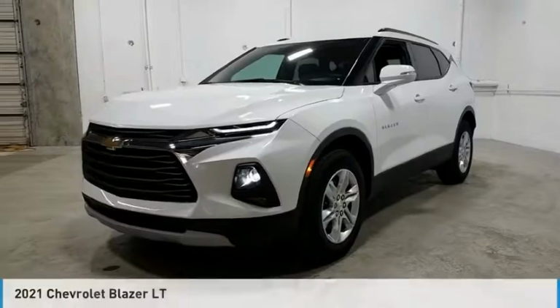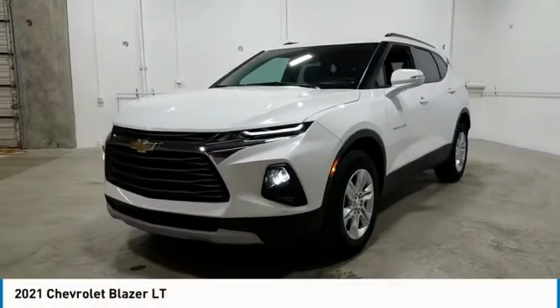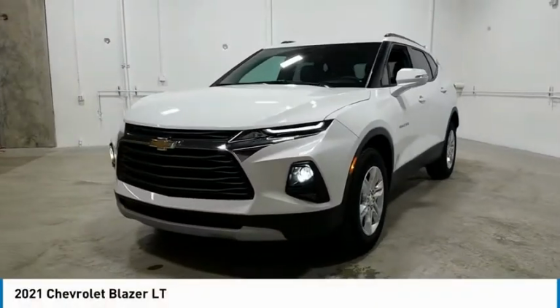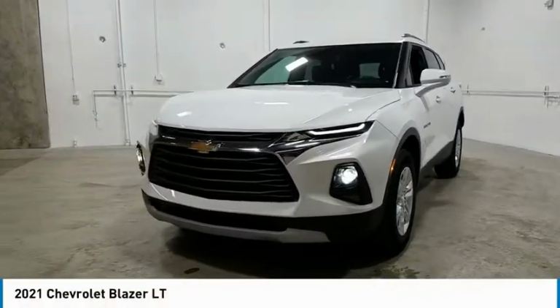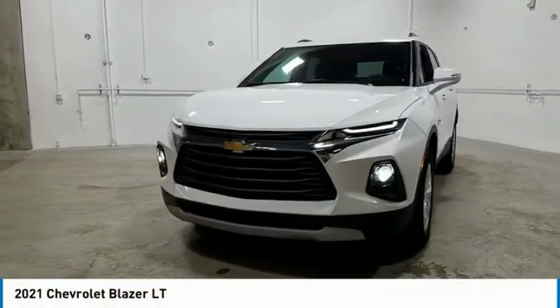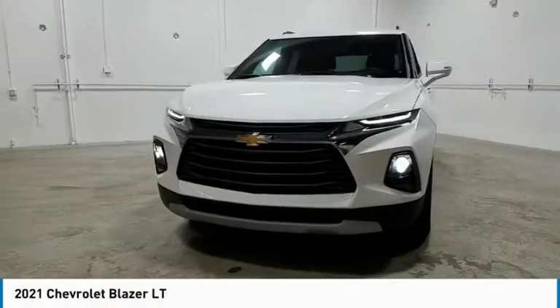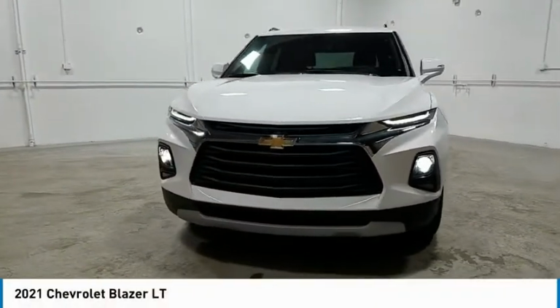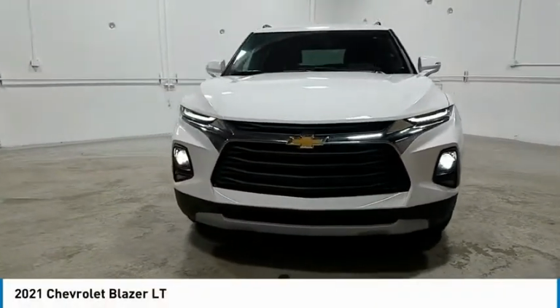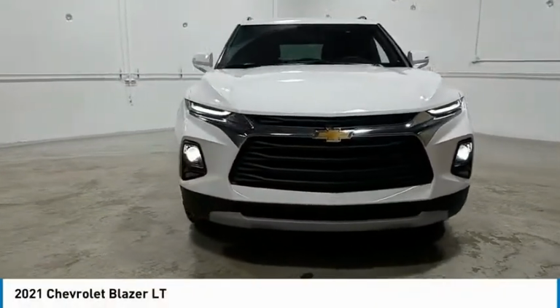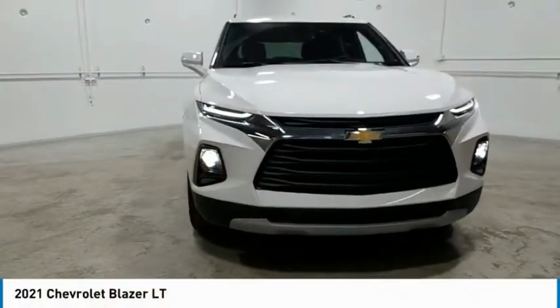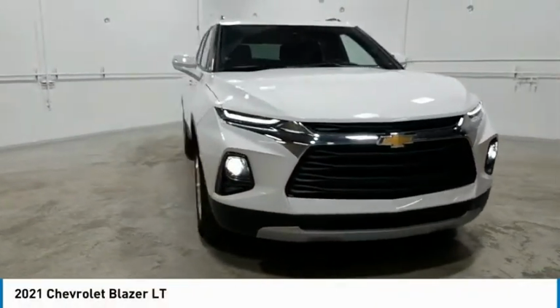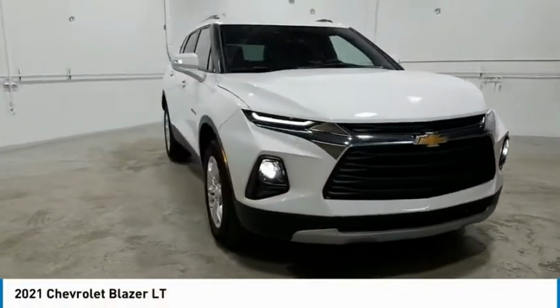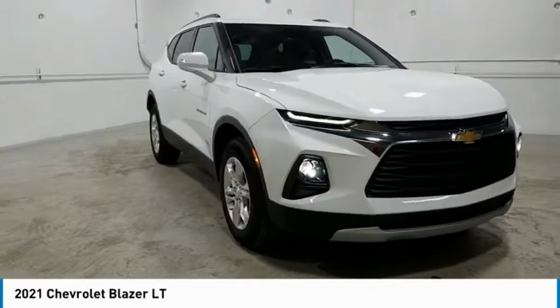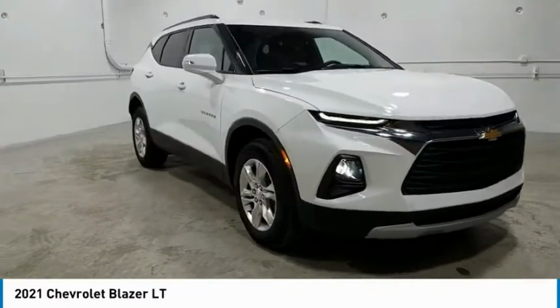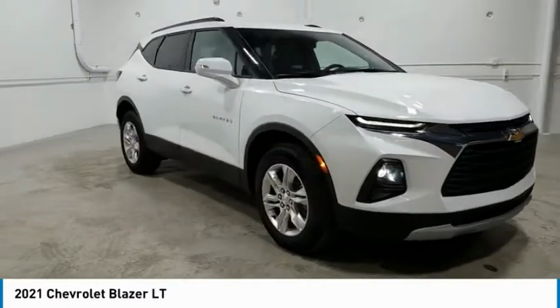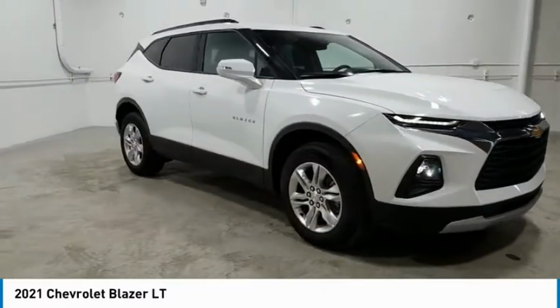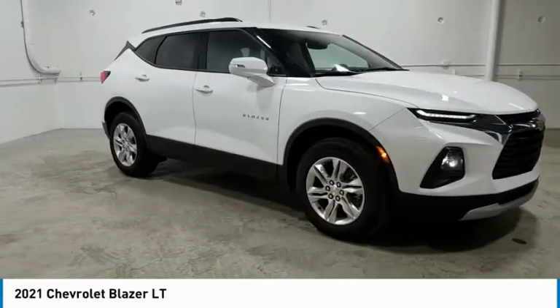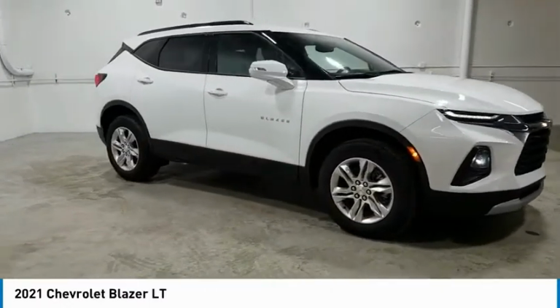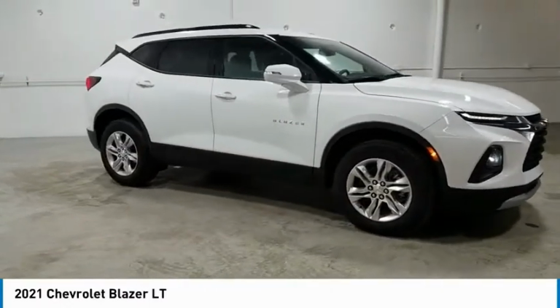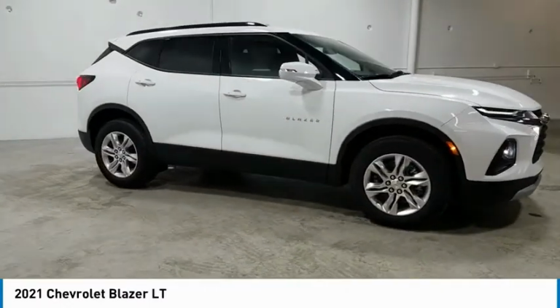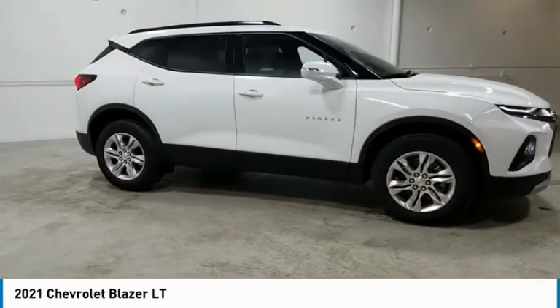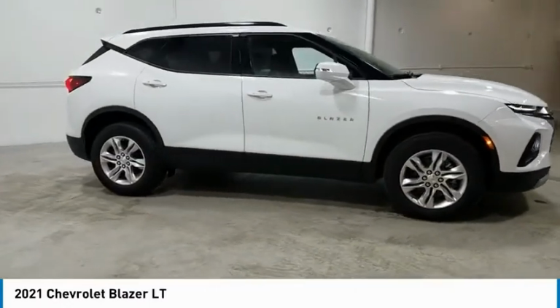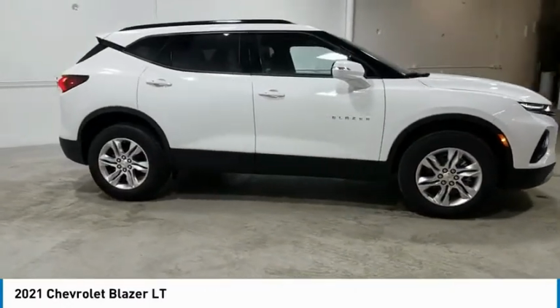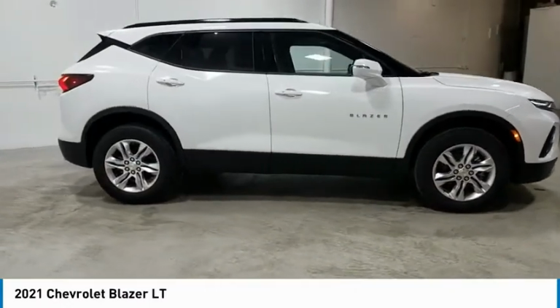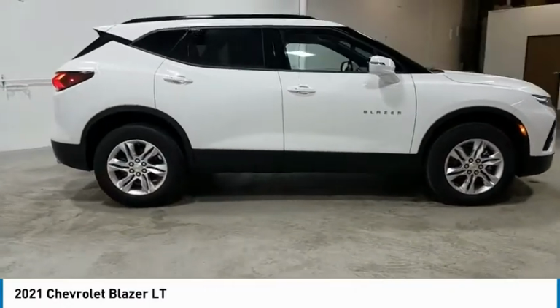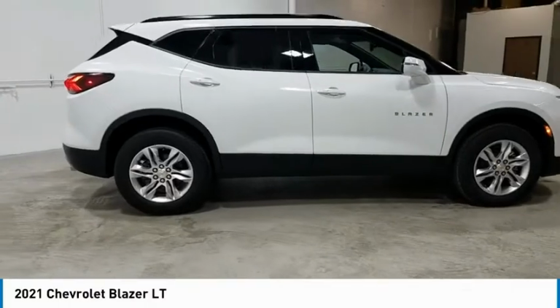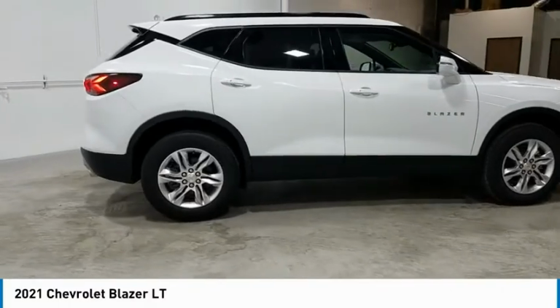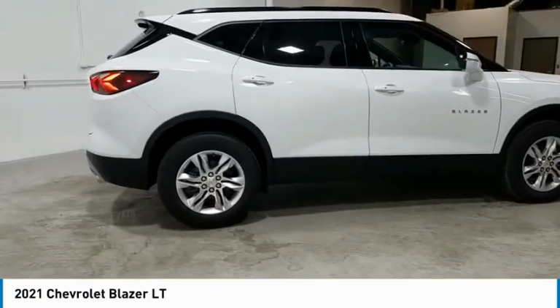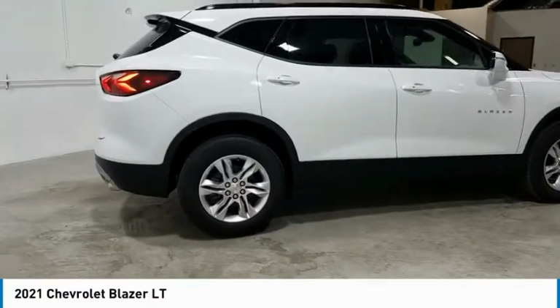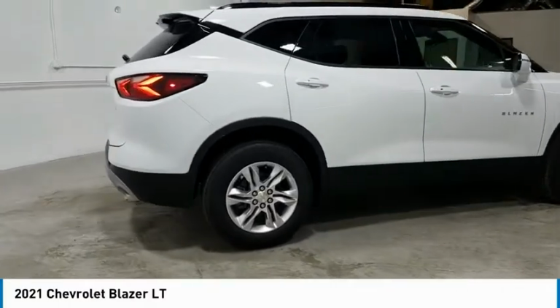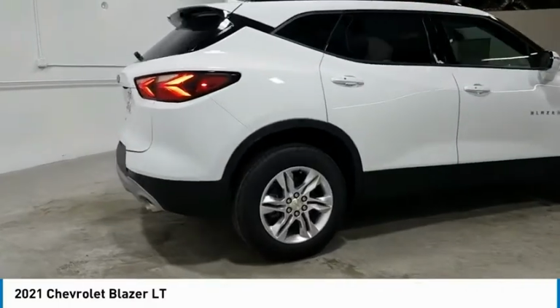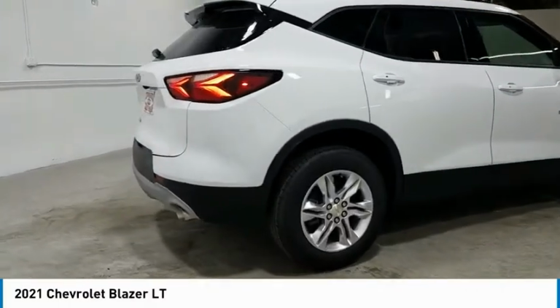Stop by and take a look at the 2021 Blazer. The Chevrolet Blazer is fun to drive around town, comfortable to ride in, and decently capable off-road. Here are some of this vehicle's great options.